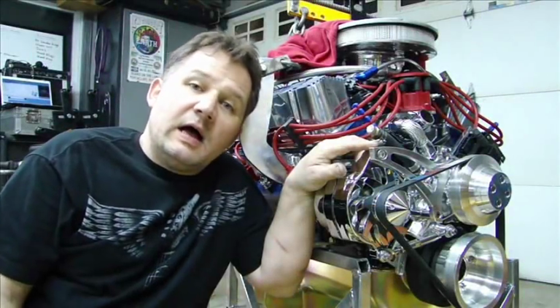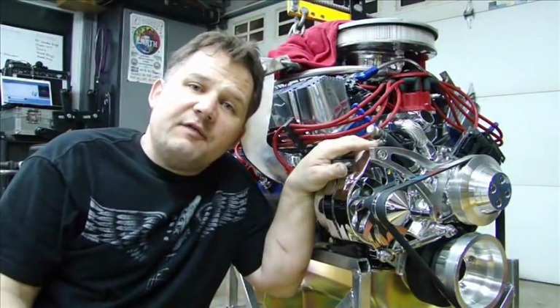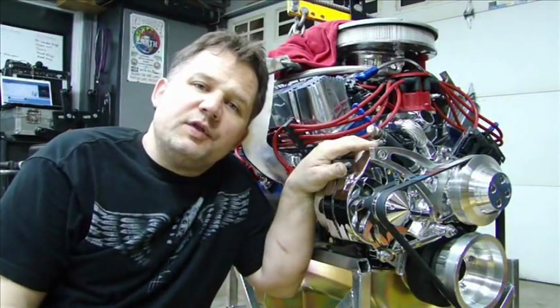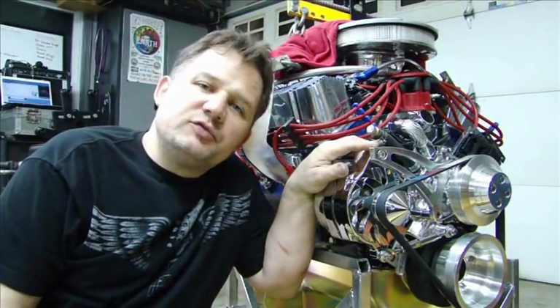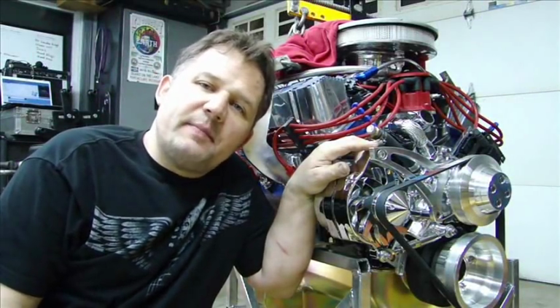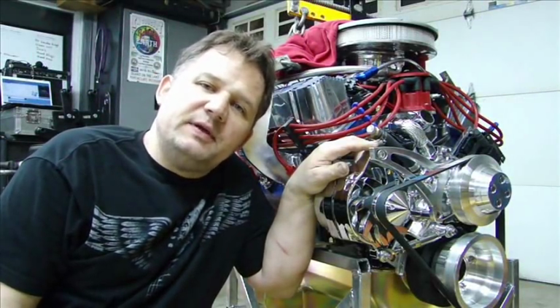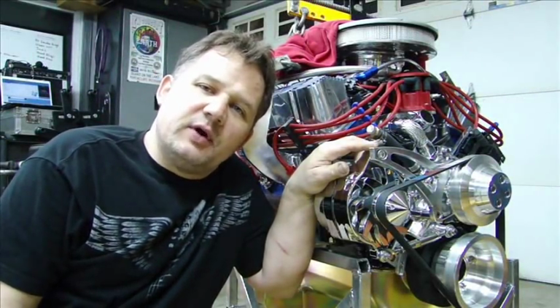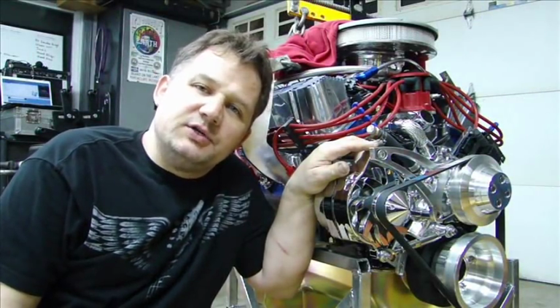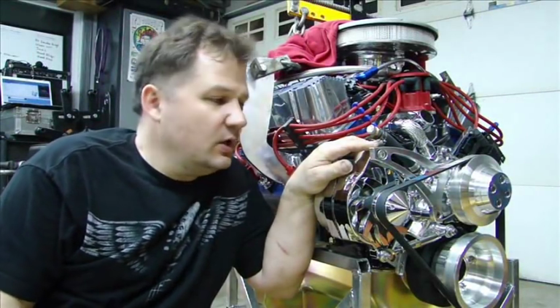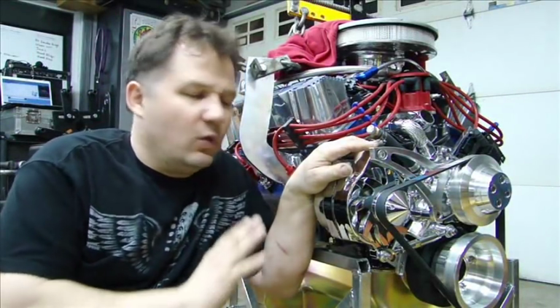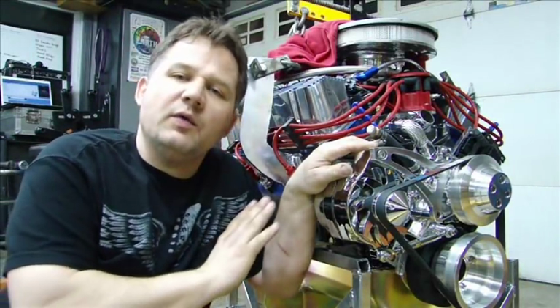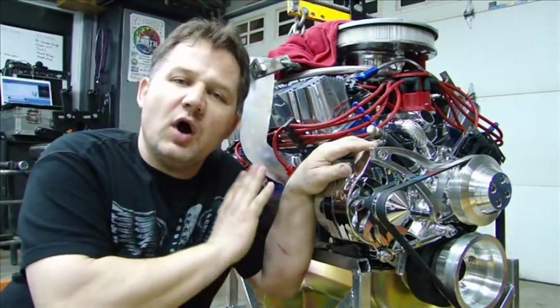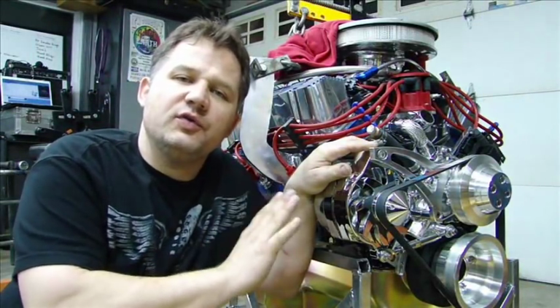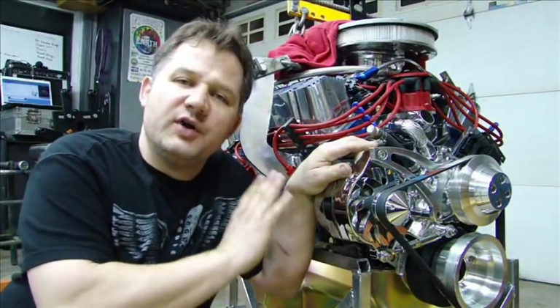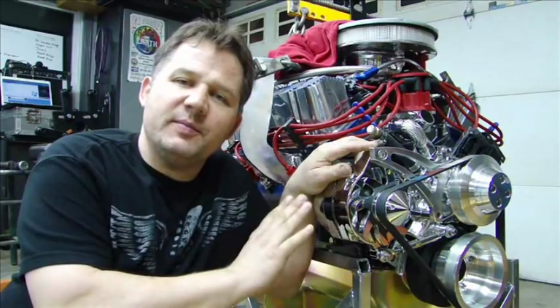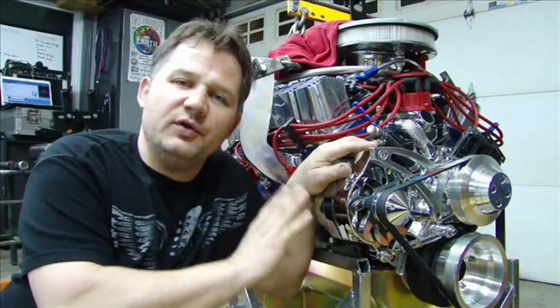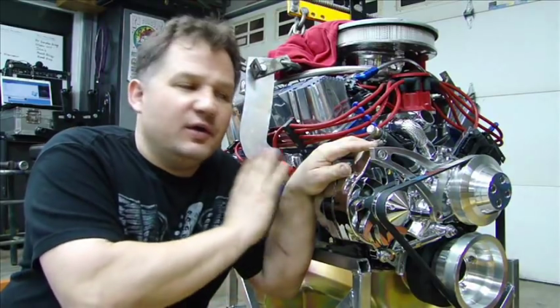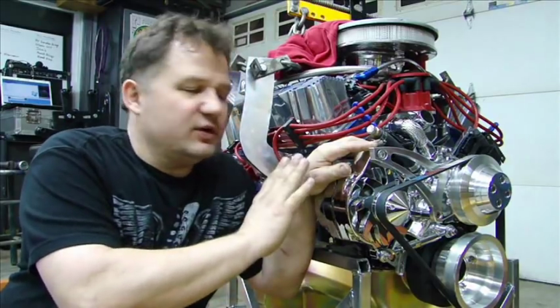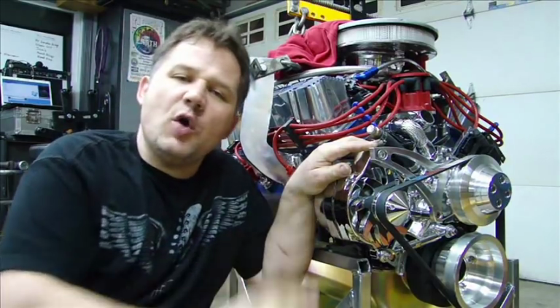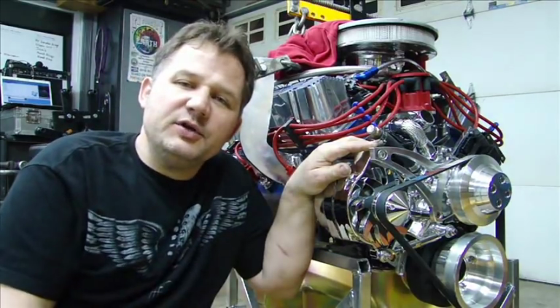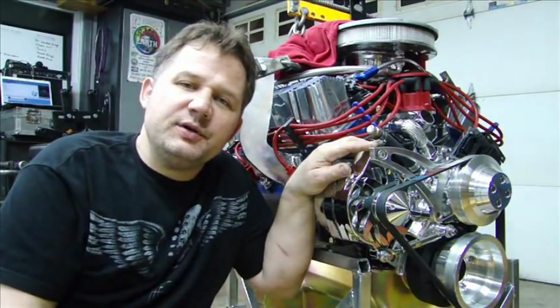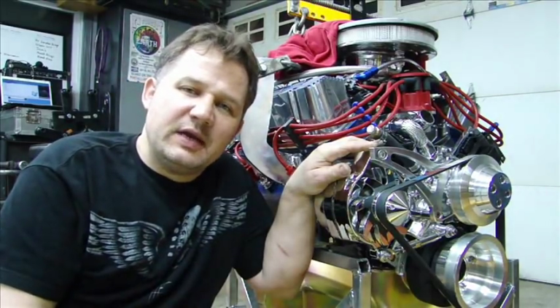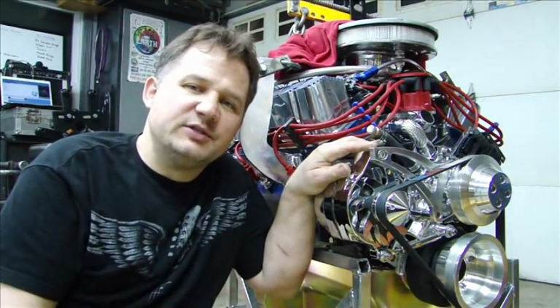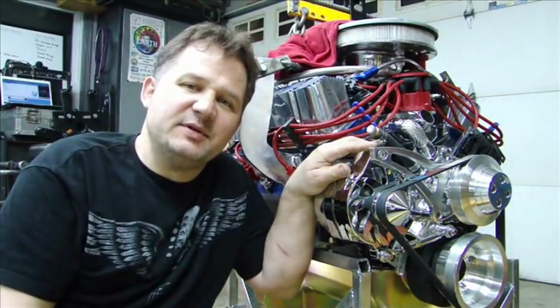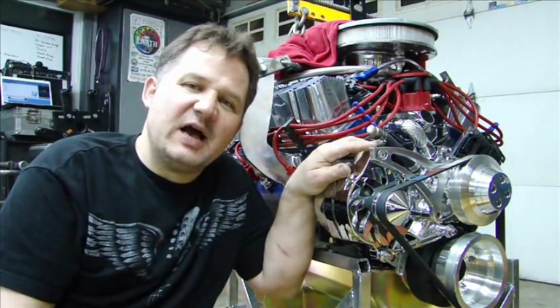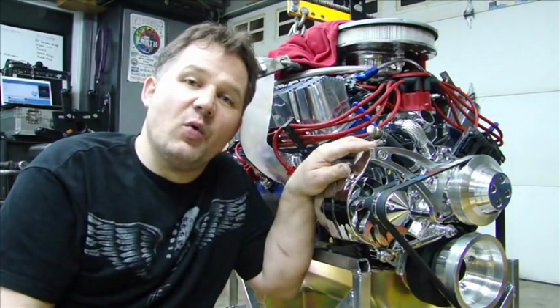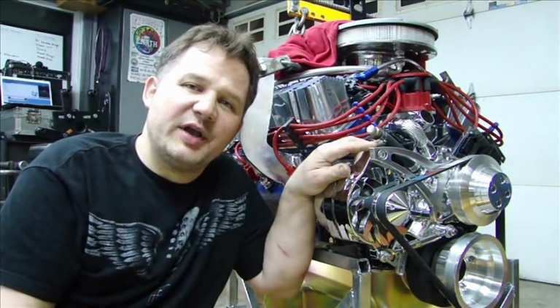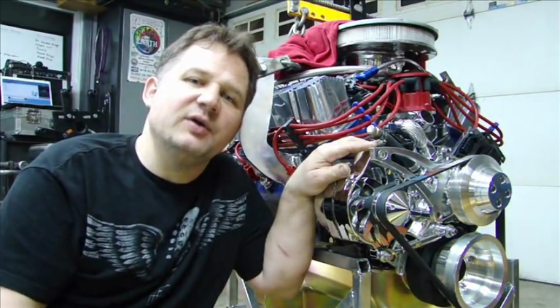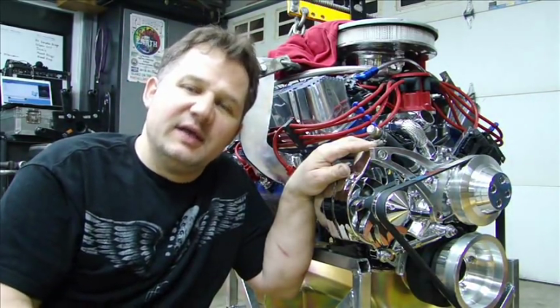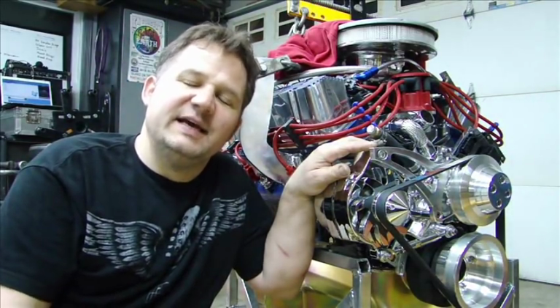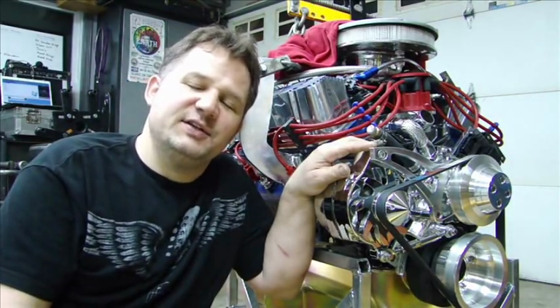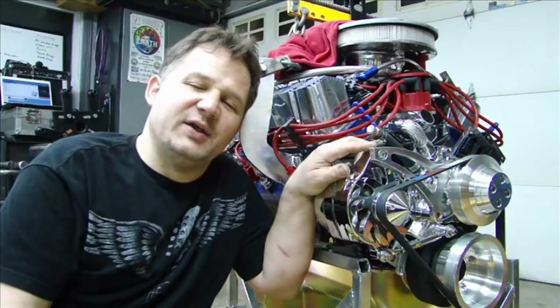Hi everyone, and thanks for dropping by Pete's Garage. Well, we've gone through the entire build for this Cobra engine. Now it's time to see how it all worked out and take it to the dyno.